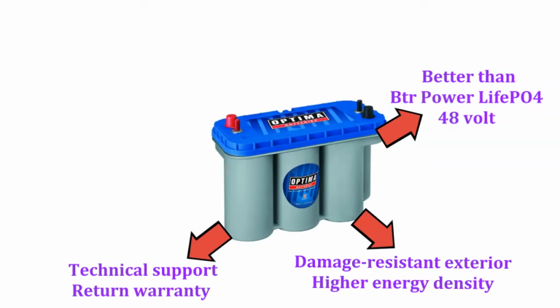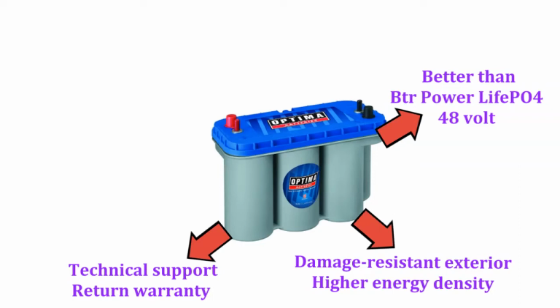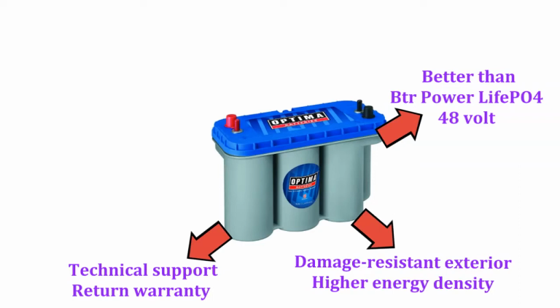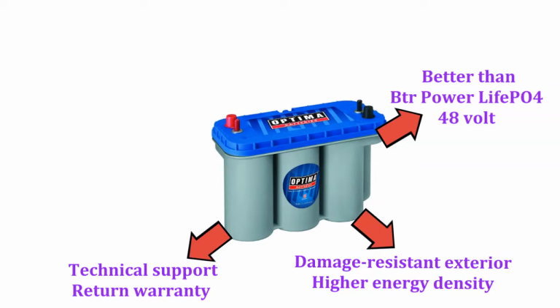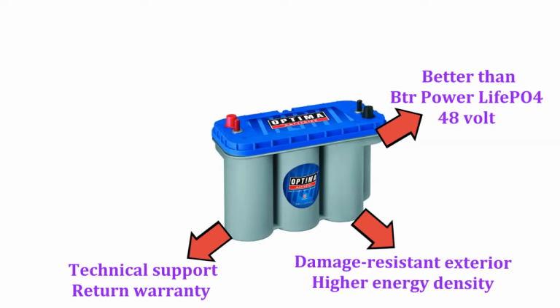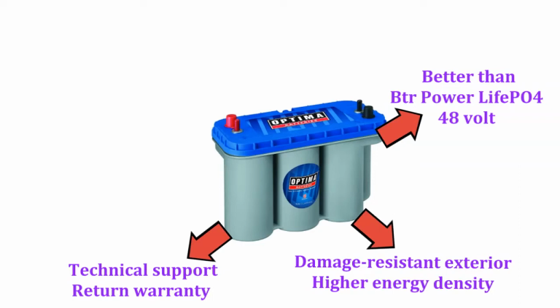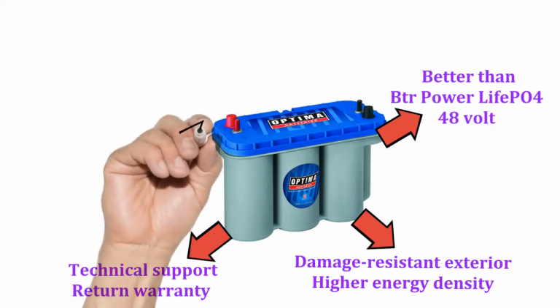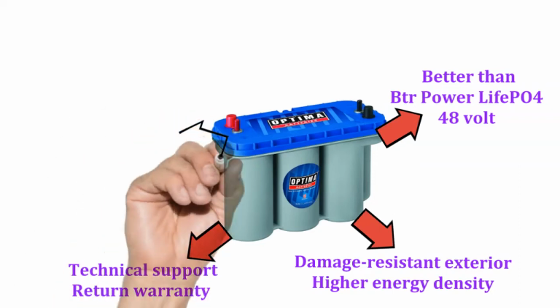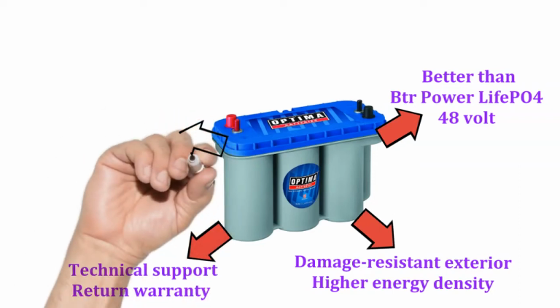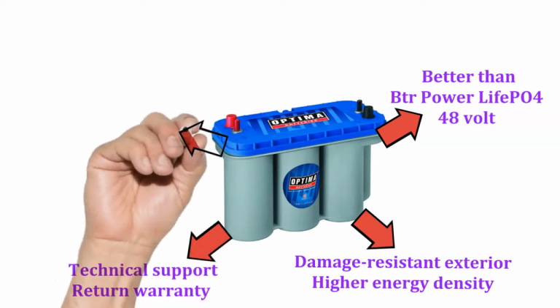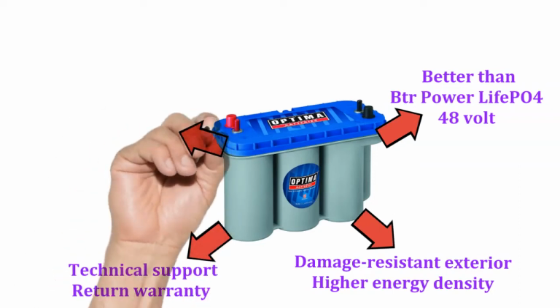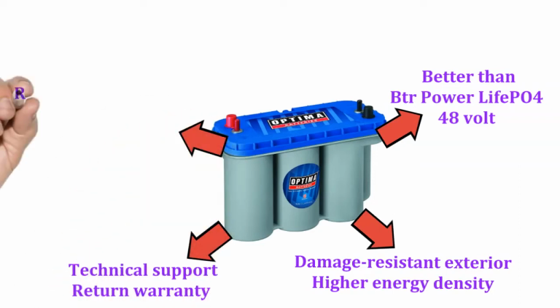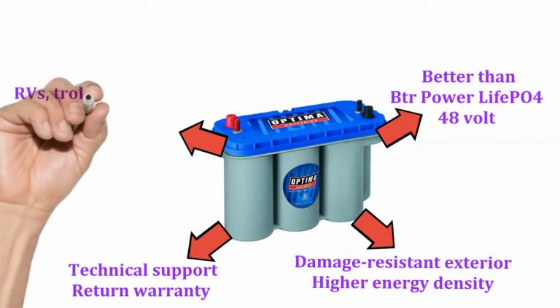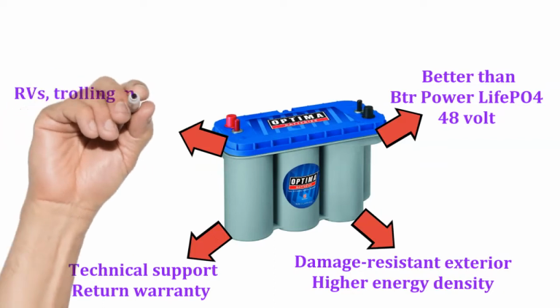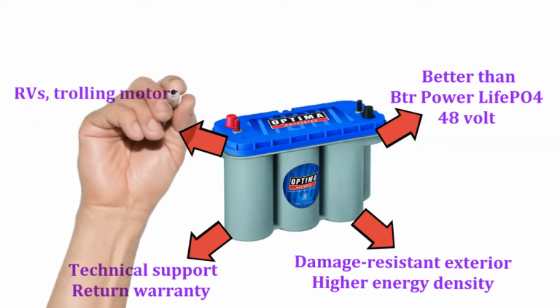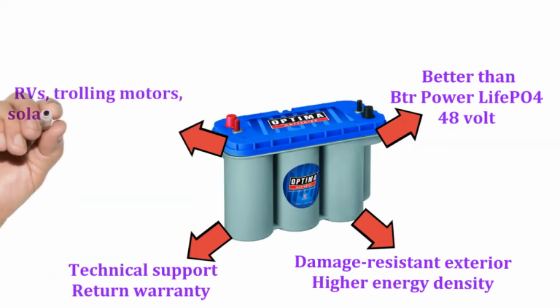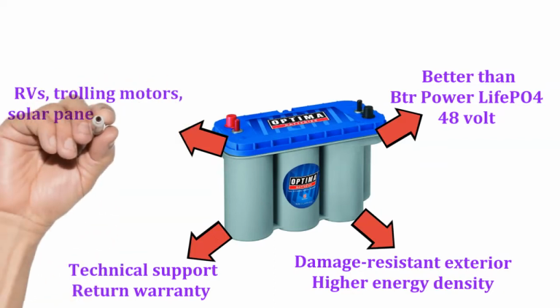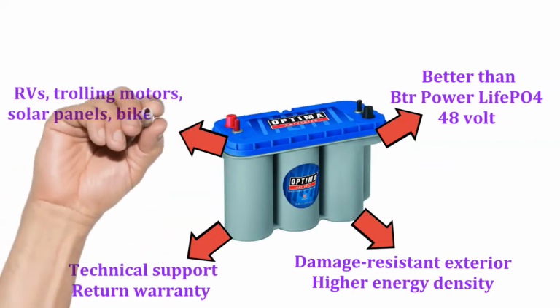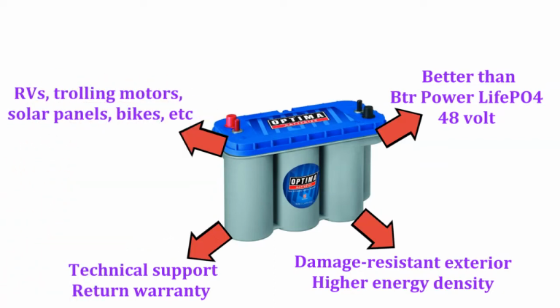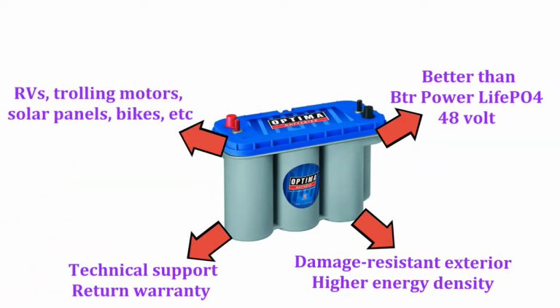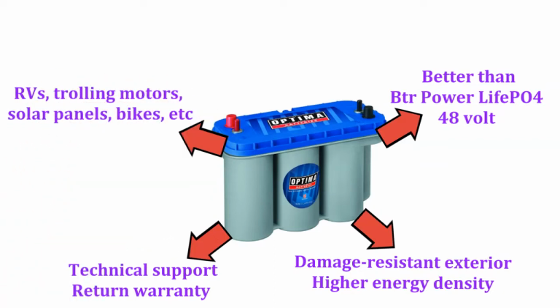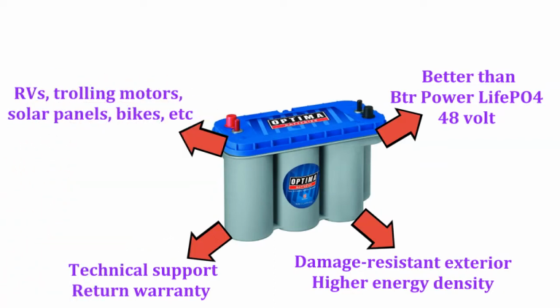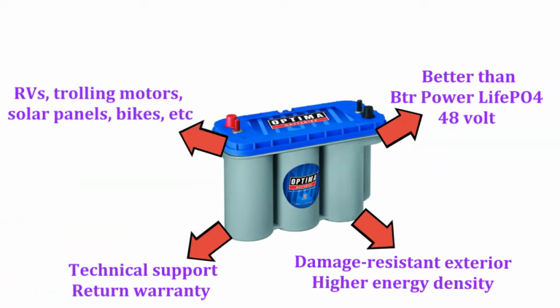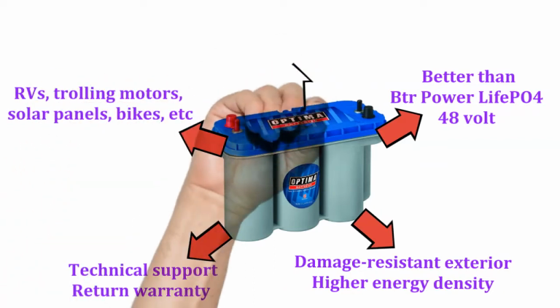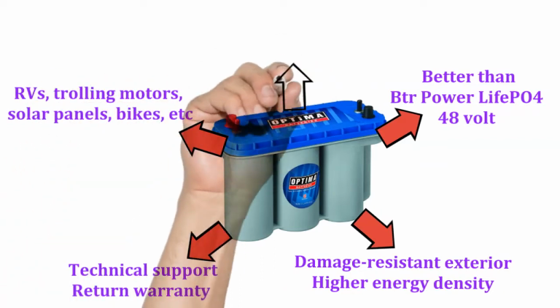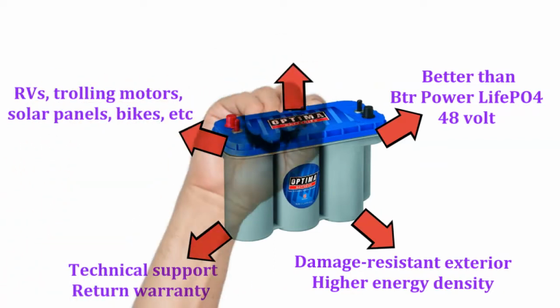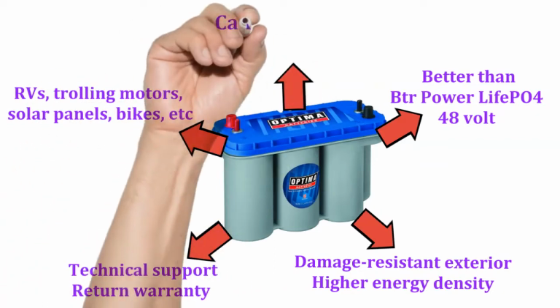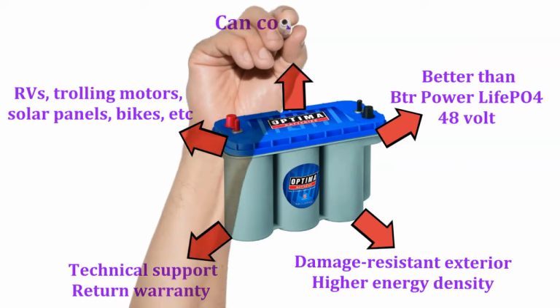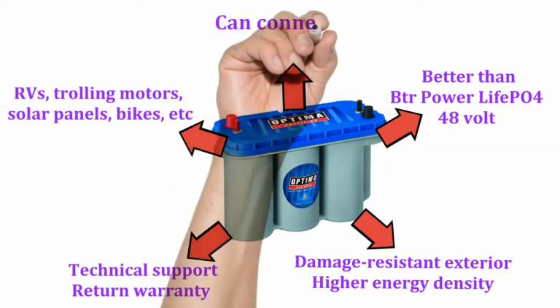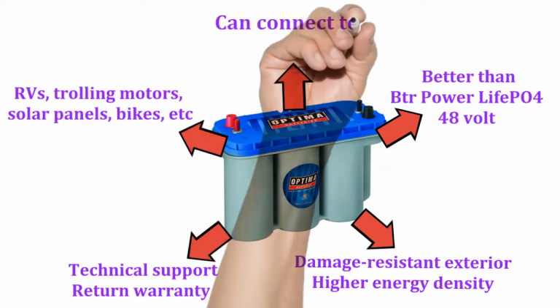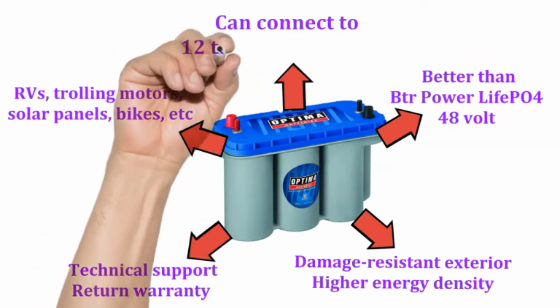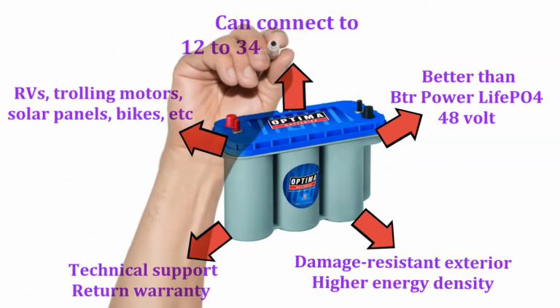One of the best parts about the Optima battery is that it works for RVs, trolling motors, solar panels, bikes, etc. The 12V battery can connect to 12-34V systems easily.